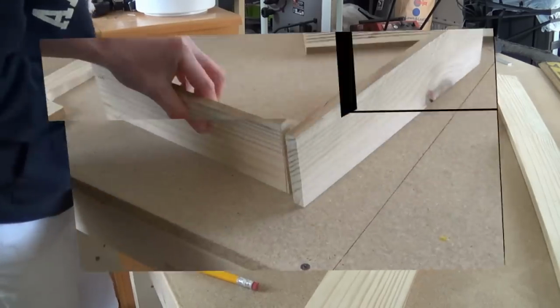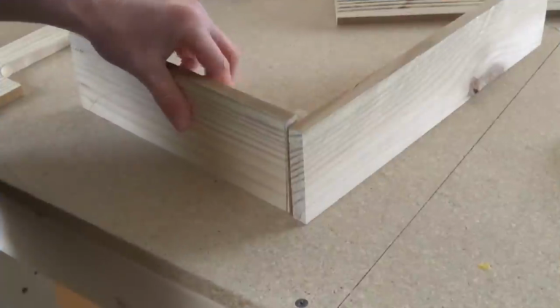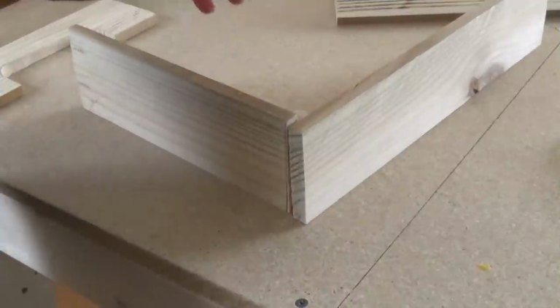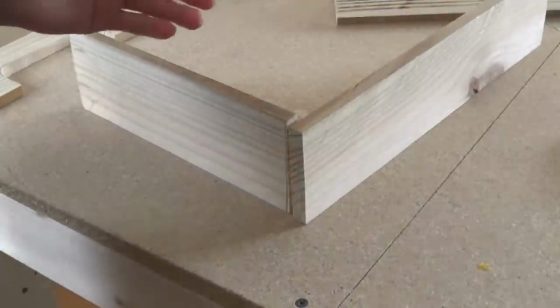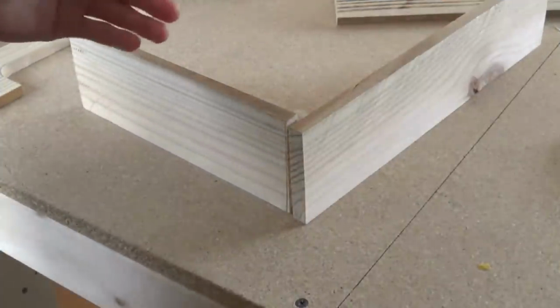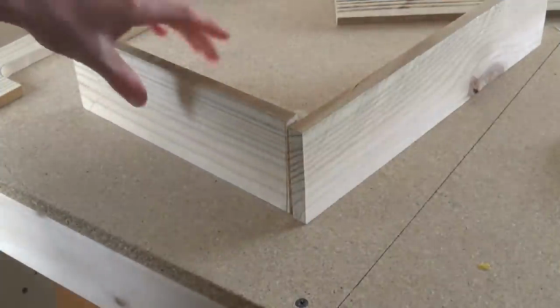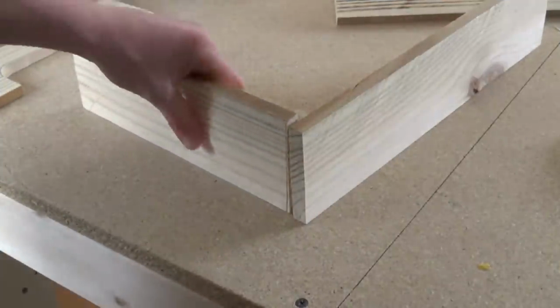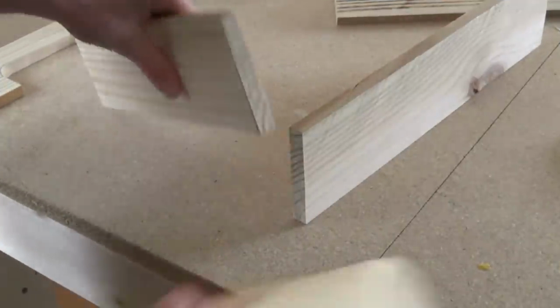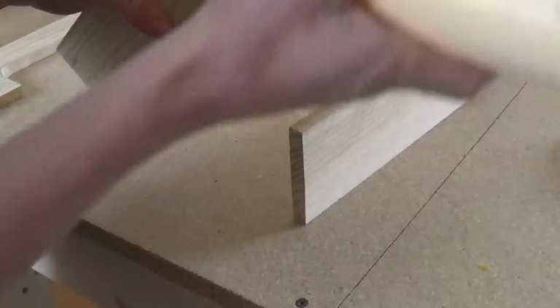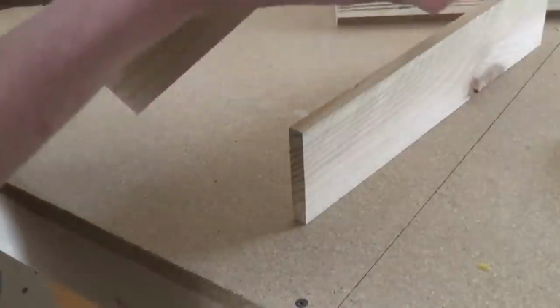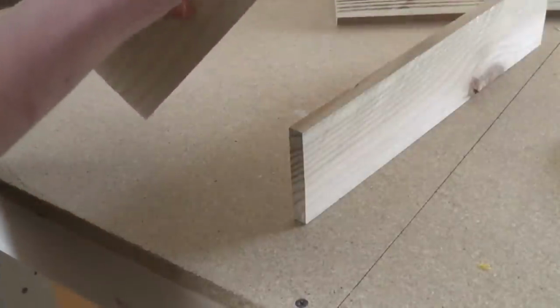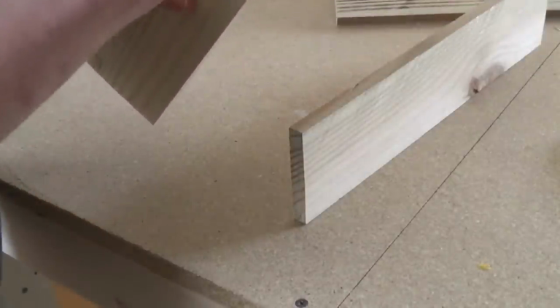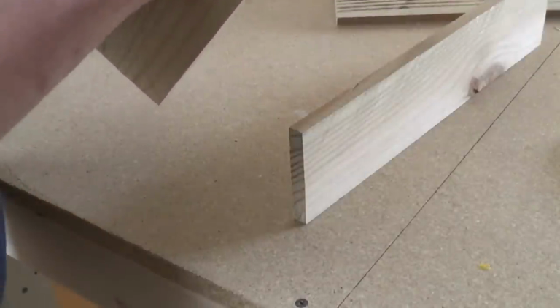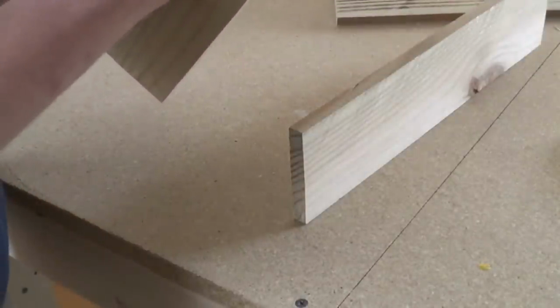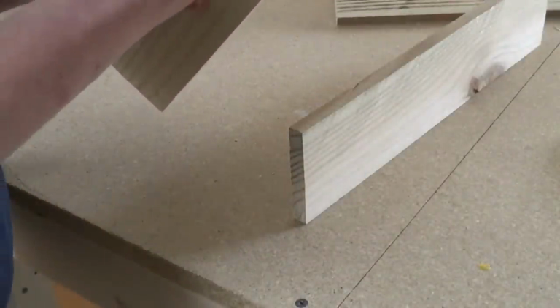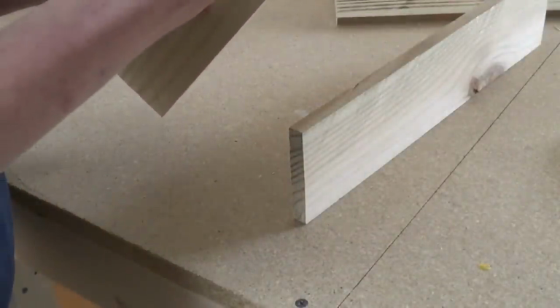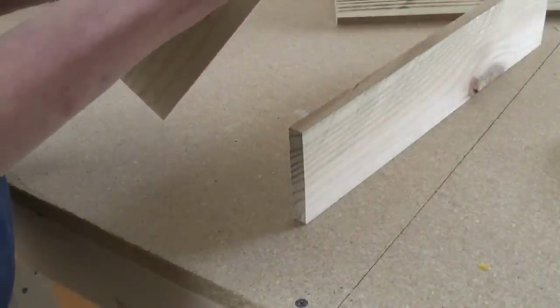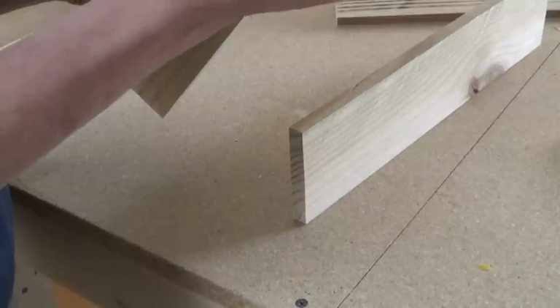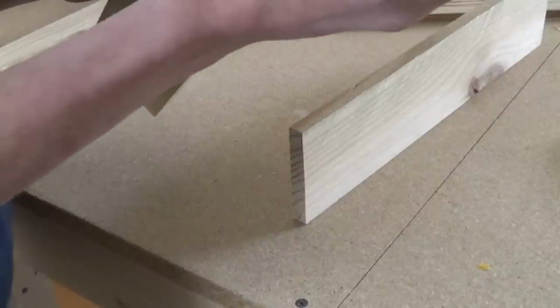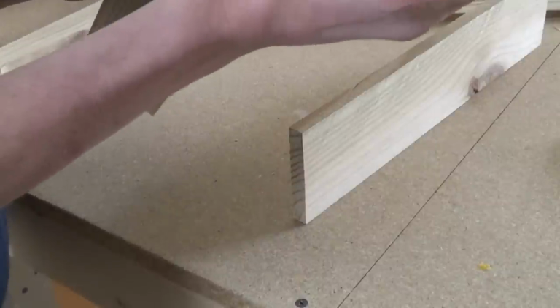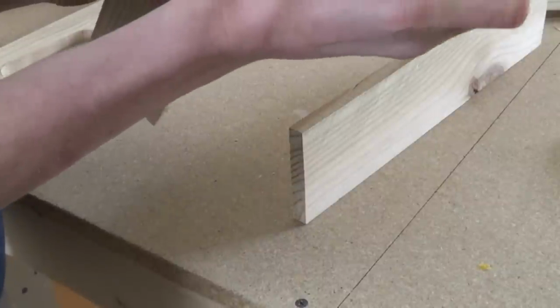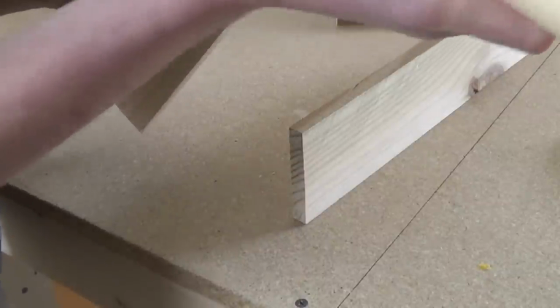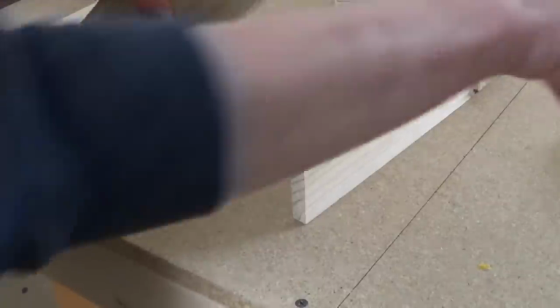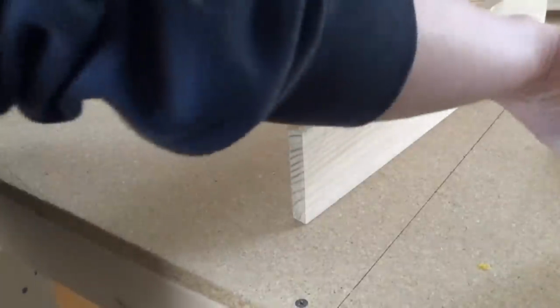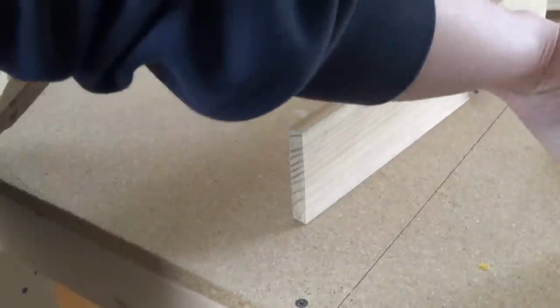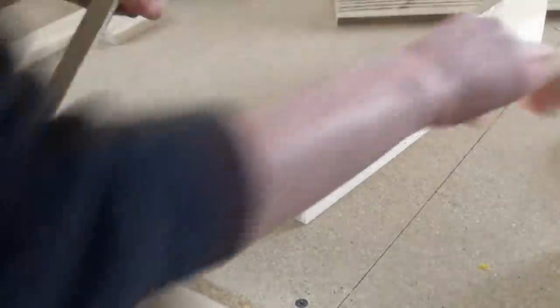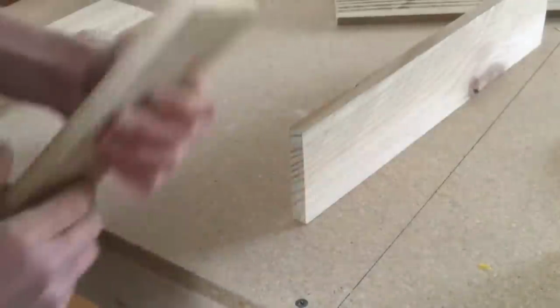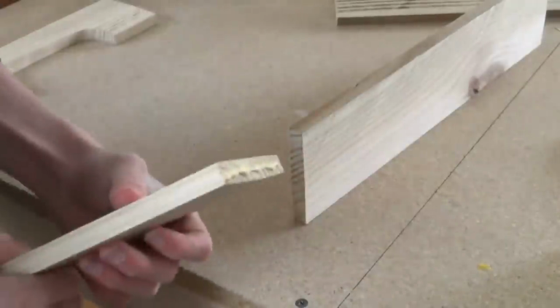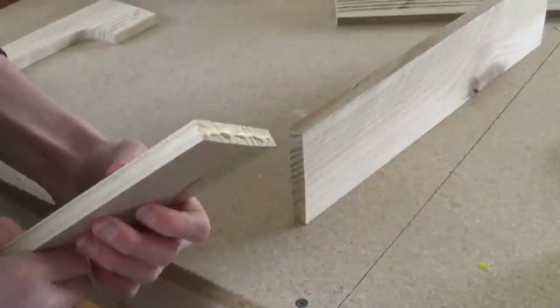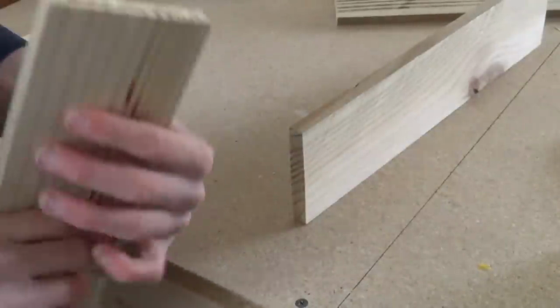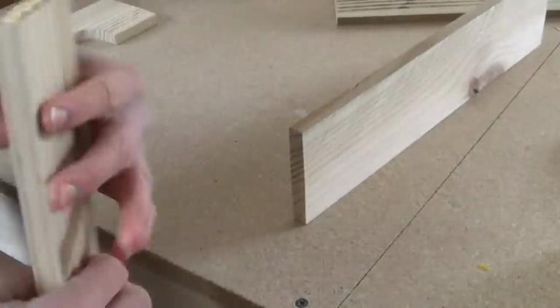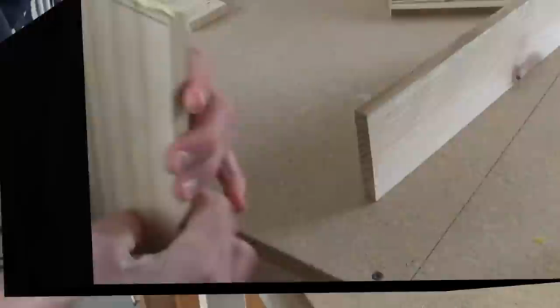So I'm going to start by doing the corners, and I'm just going to put a small bead of glue along this piece, just kind of to help hold it in place, just in case the nails don't do the right job.